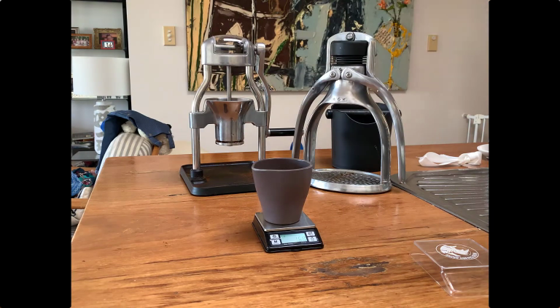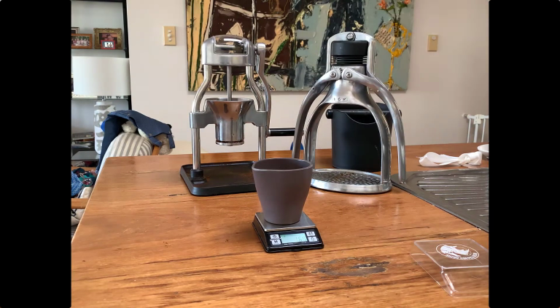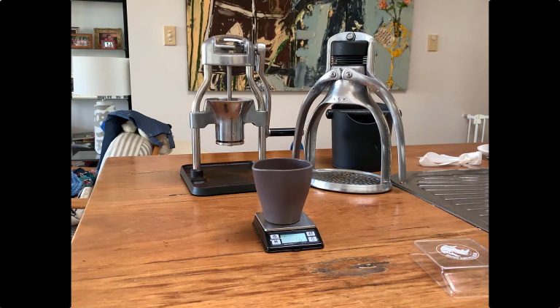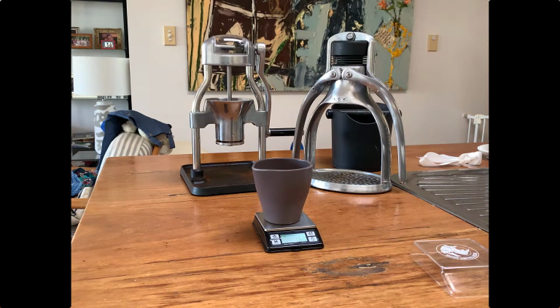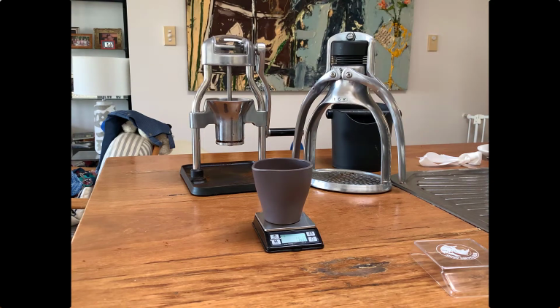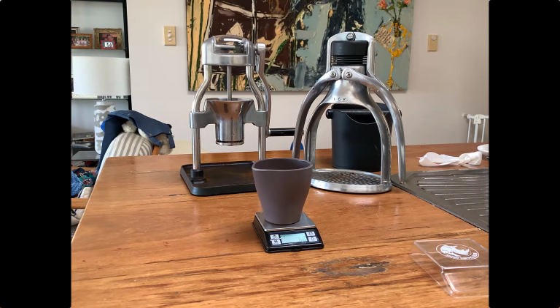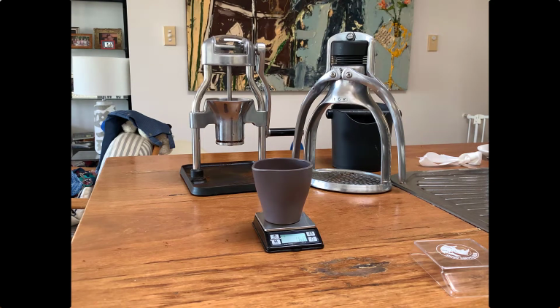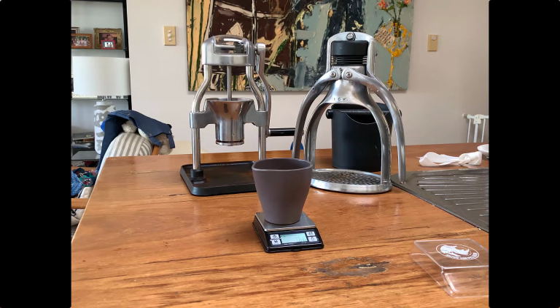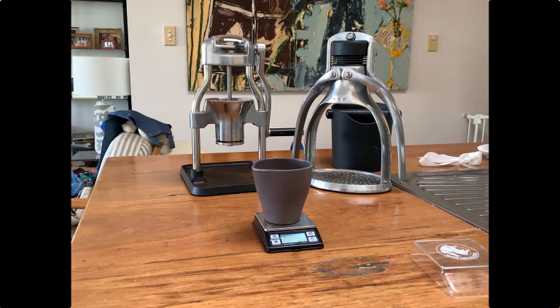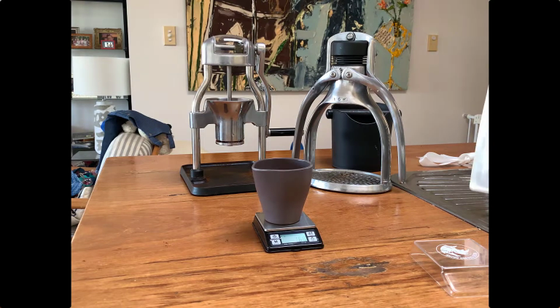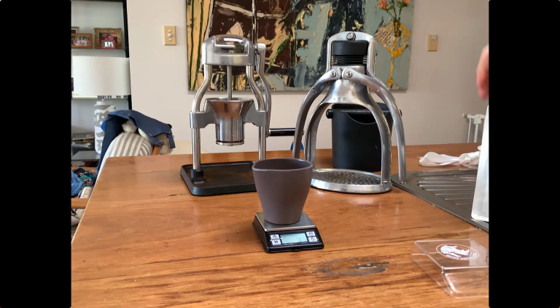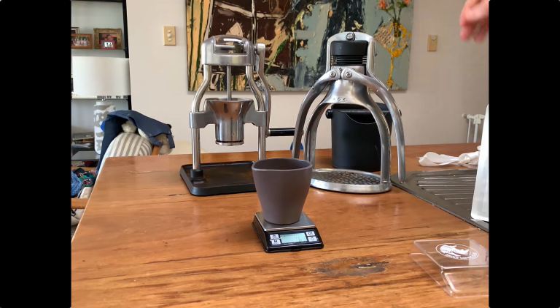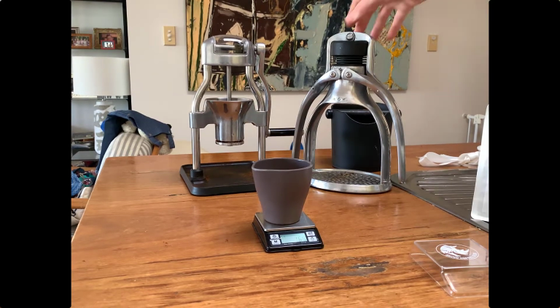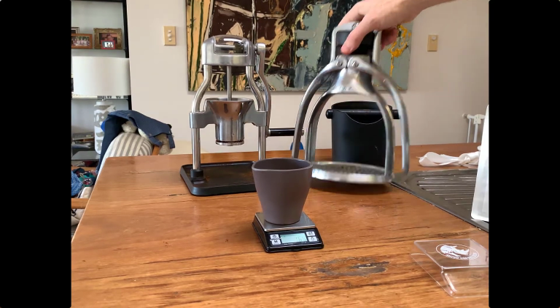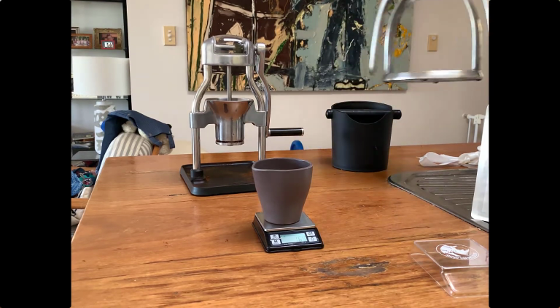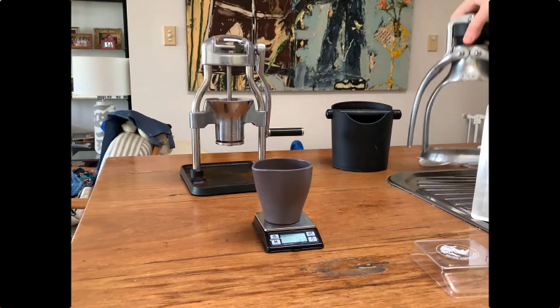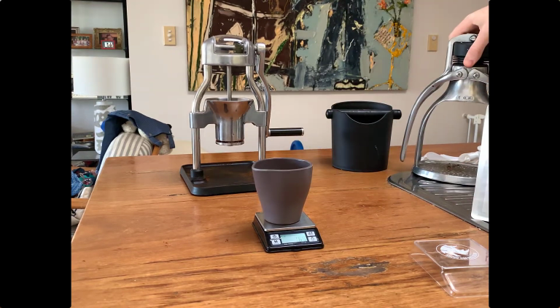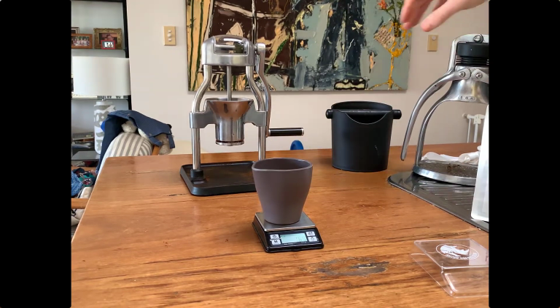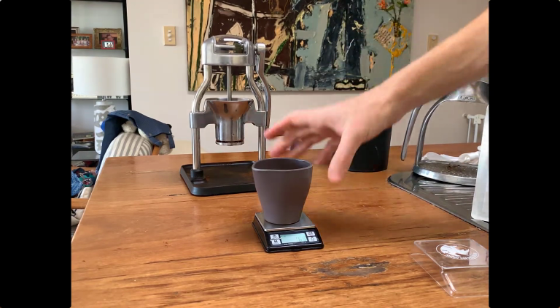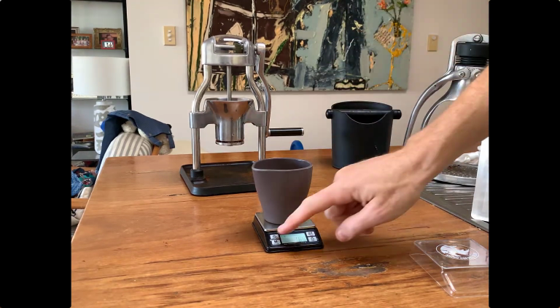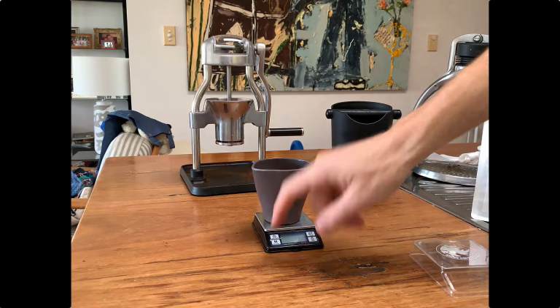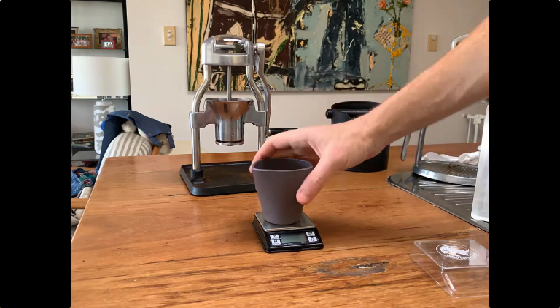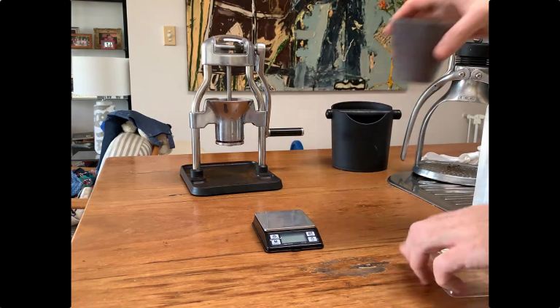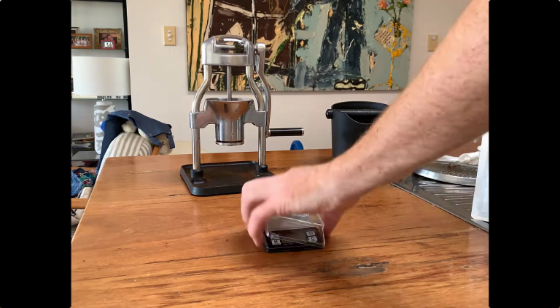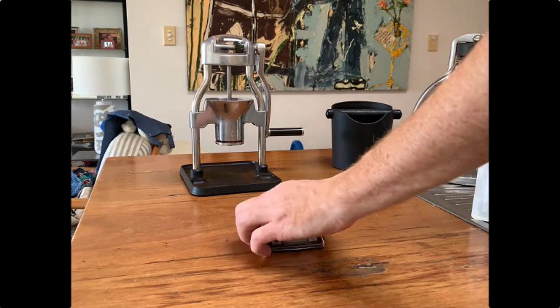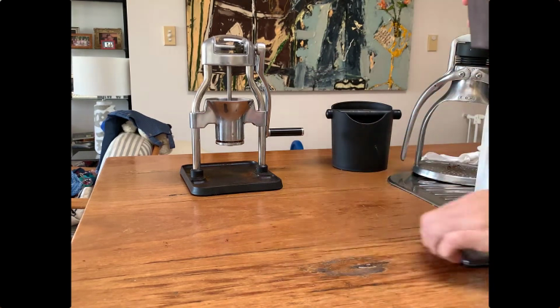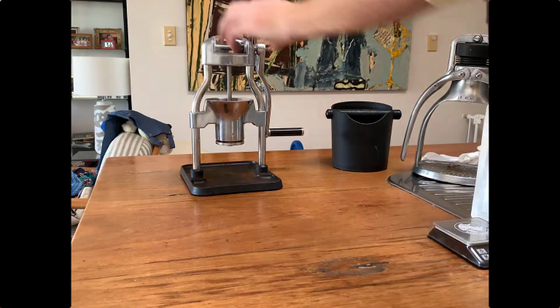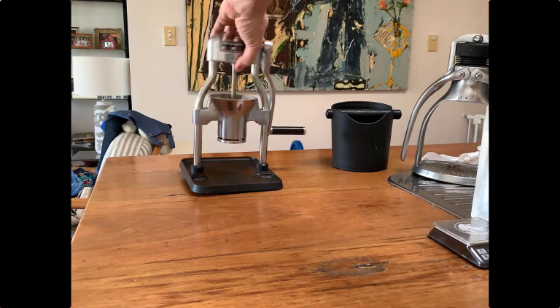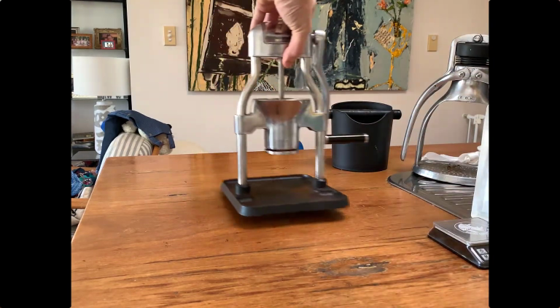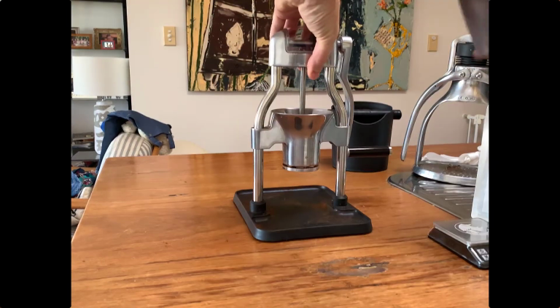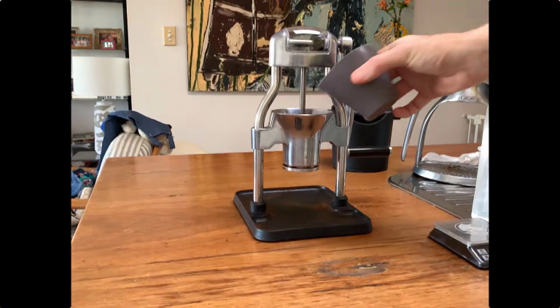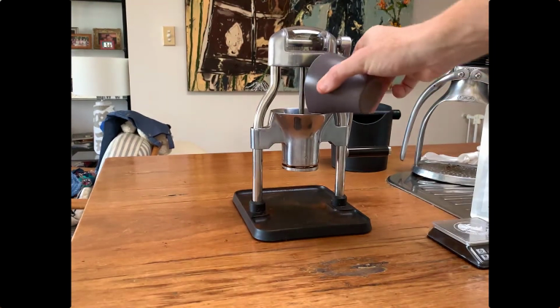I'm measuring out a dosage of about 16 grams. That's the Rhino mini set of scales there that I've weighed out — 16 grams of coffee into the bamboo cup or beaker that comes with the espresso grinder.